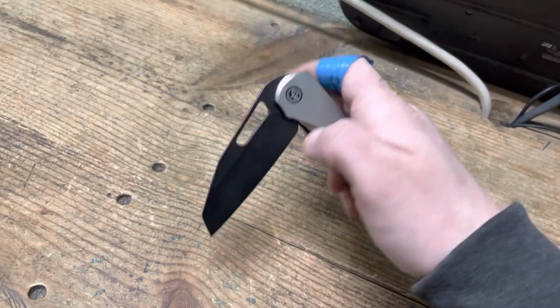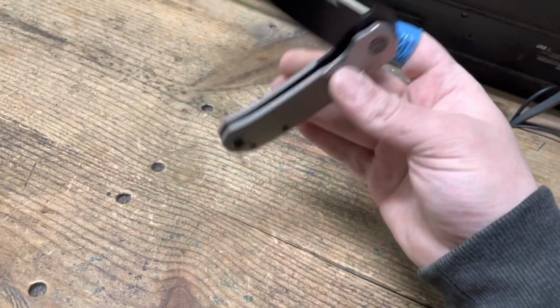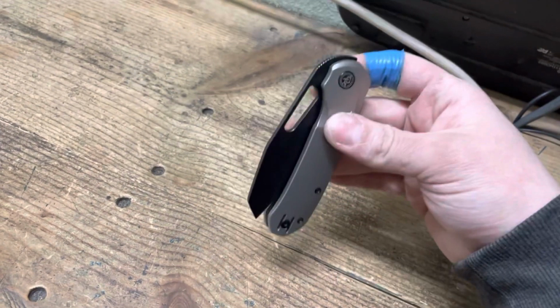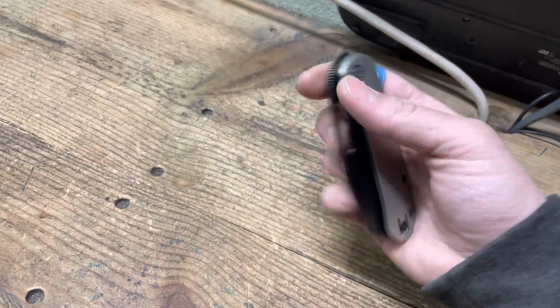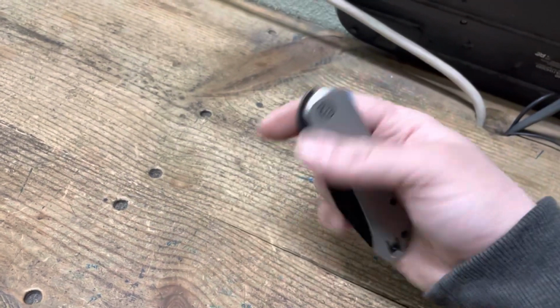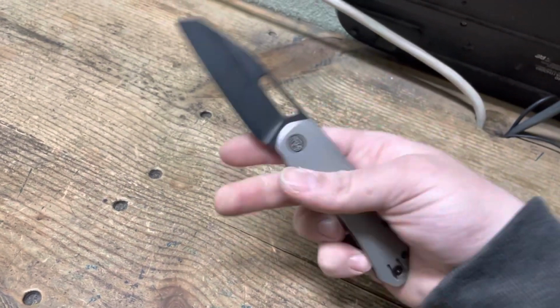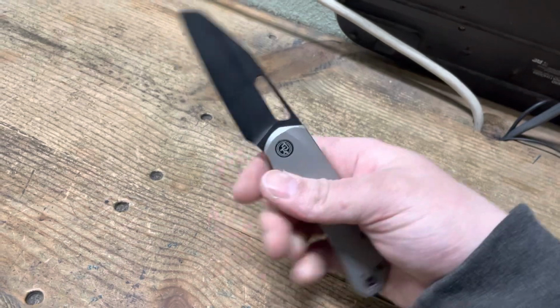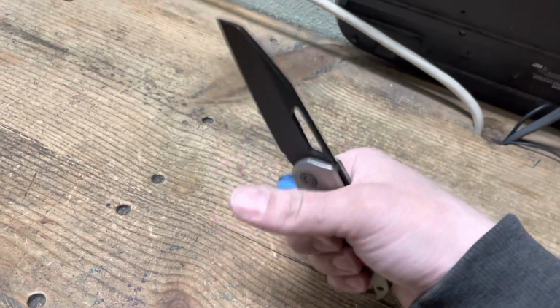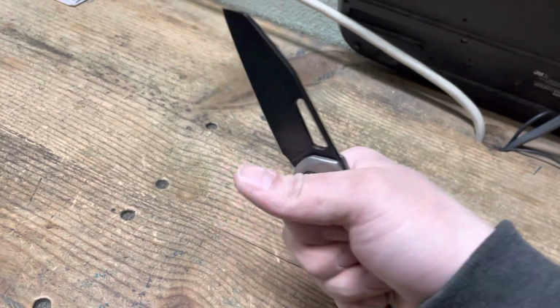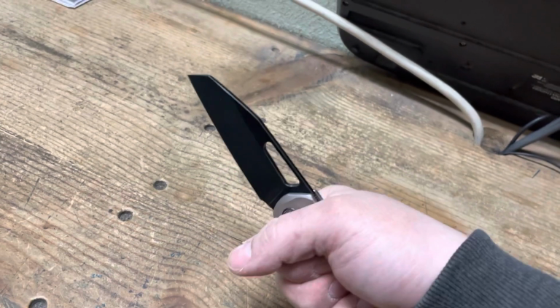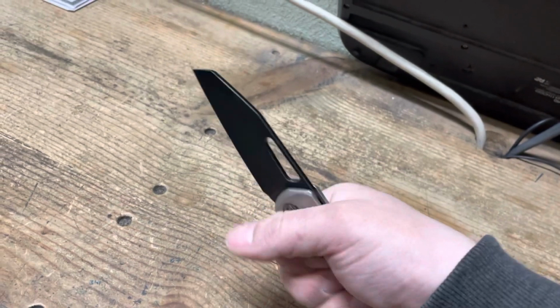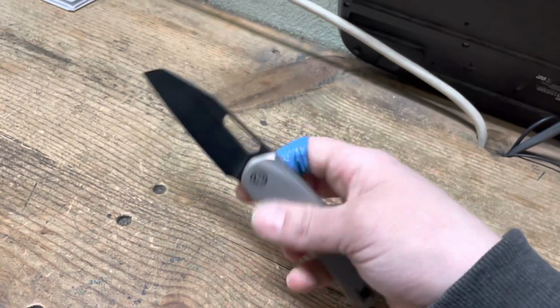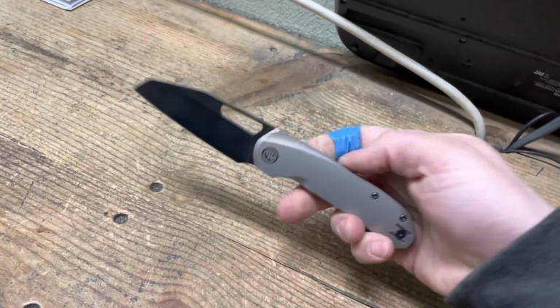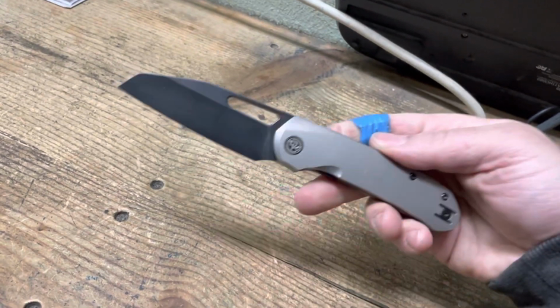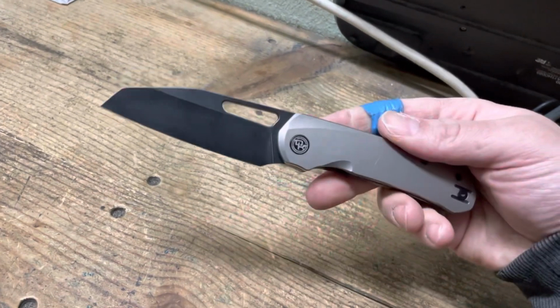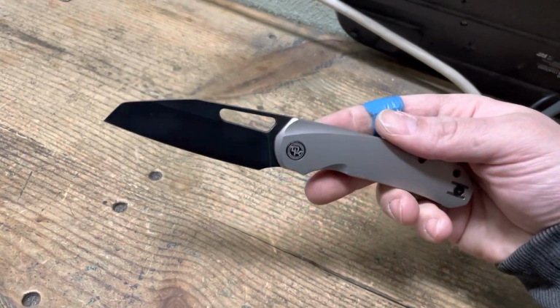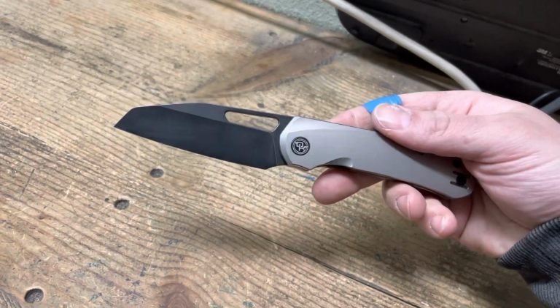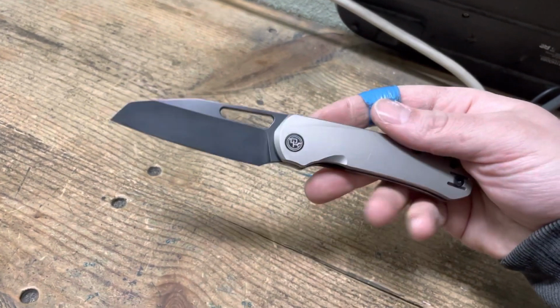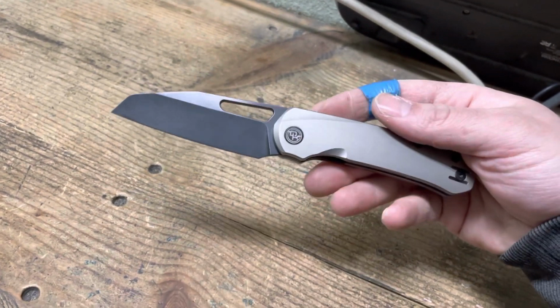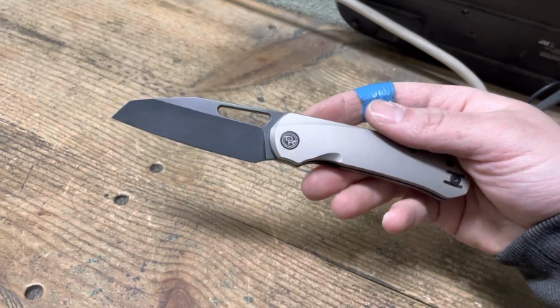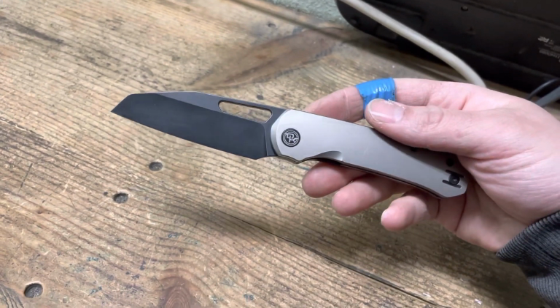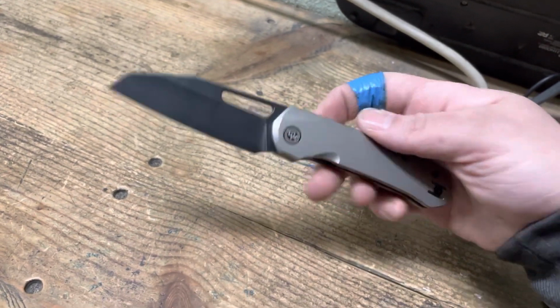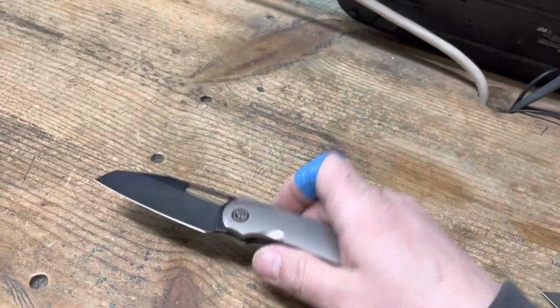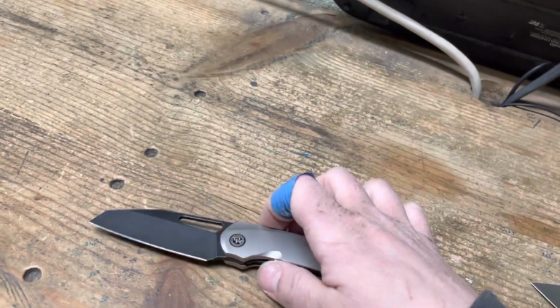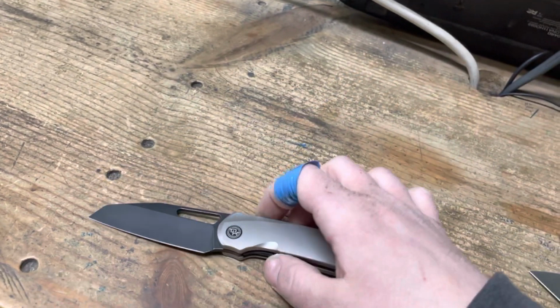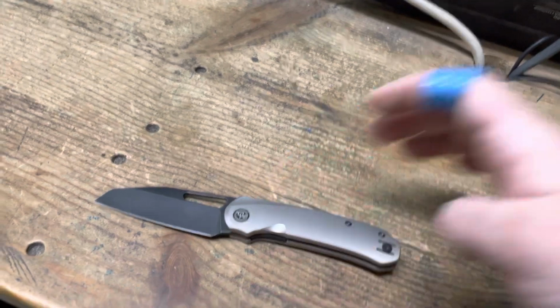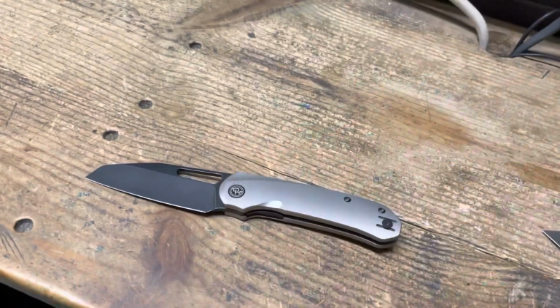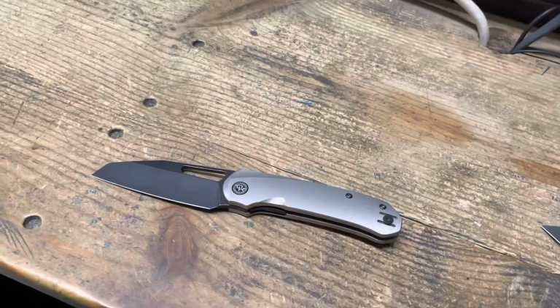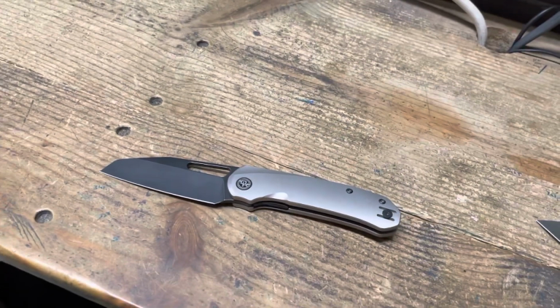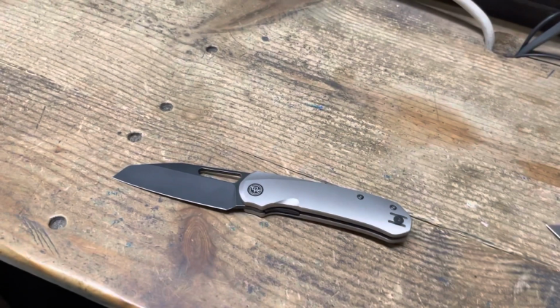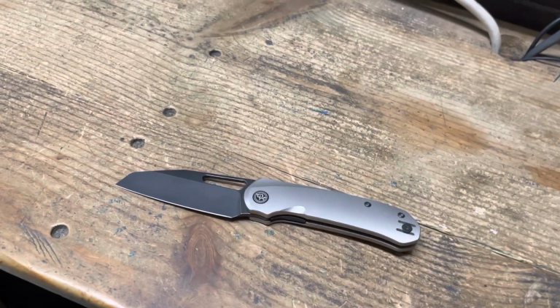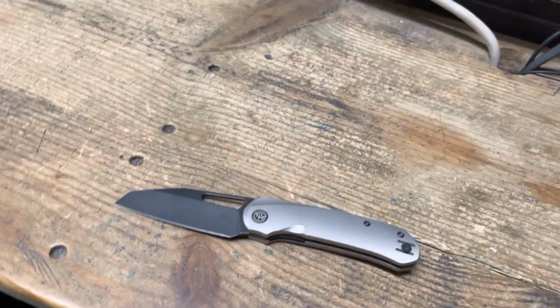It cuts like a beast, man. It cuts like a dream. Utility cuts, draw cuts, whatever. Great ergos. And personally, I love the look of this knife. I've heard people say, you know, it's ugly.